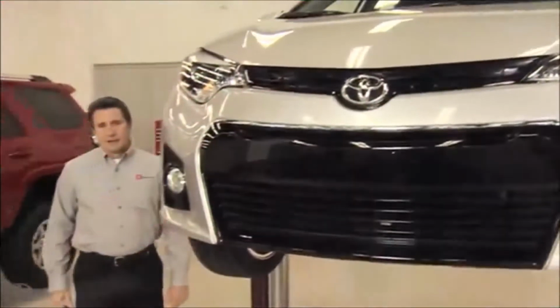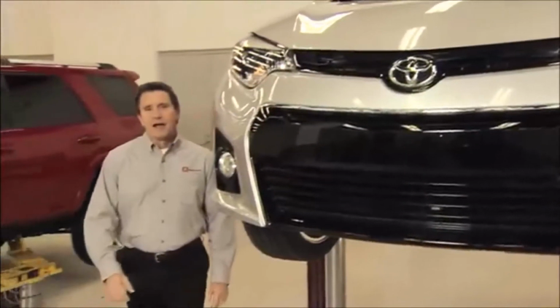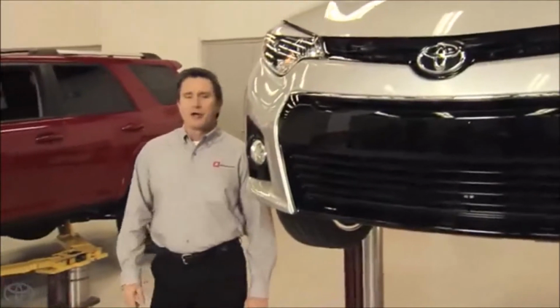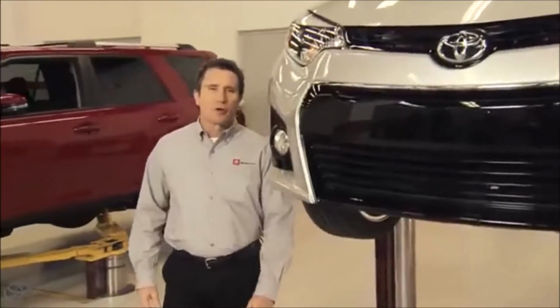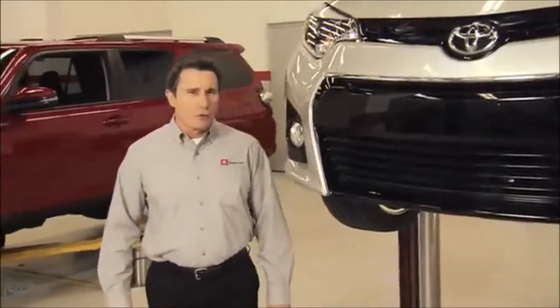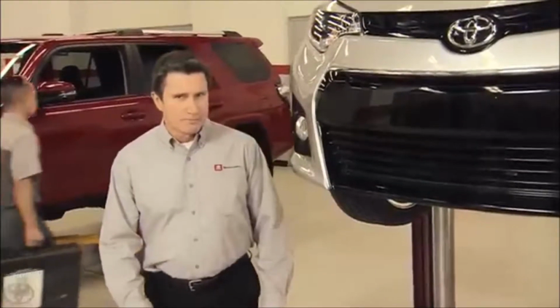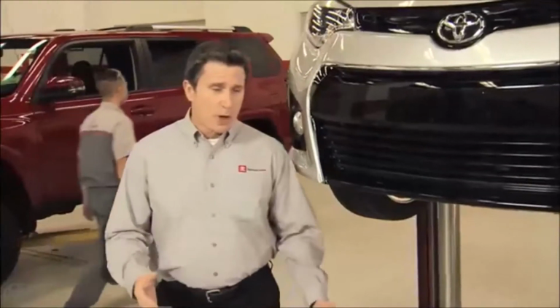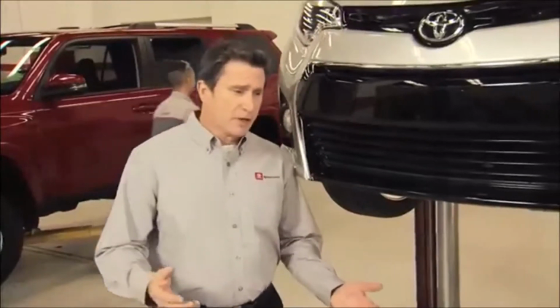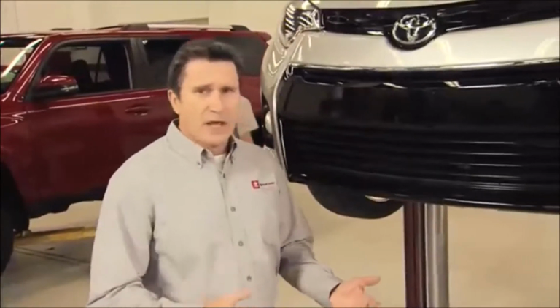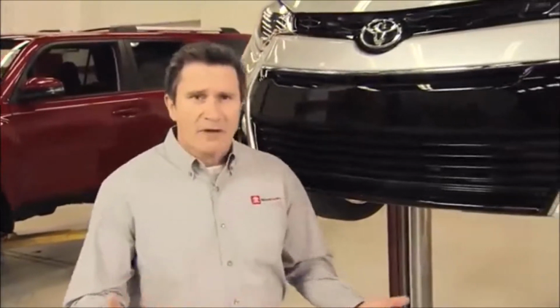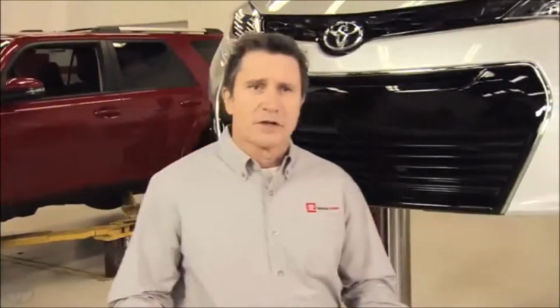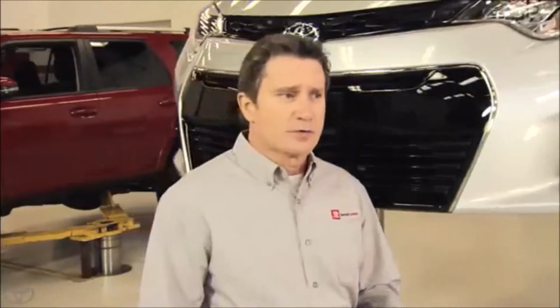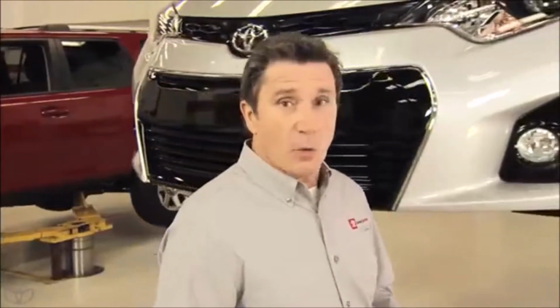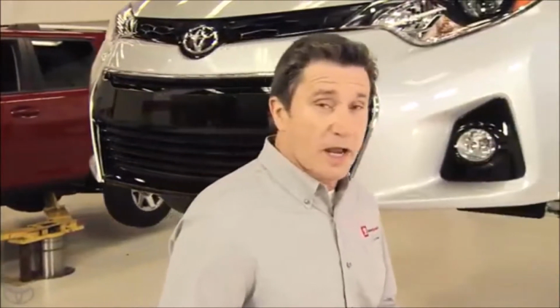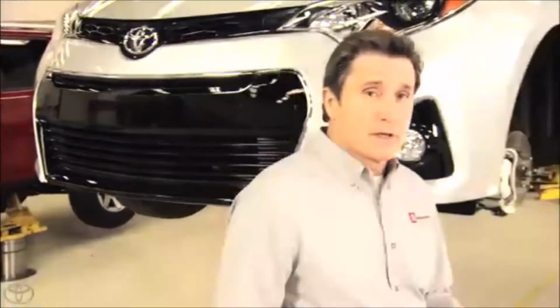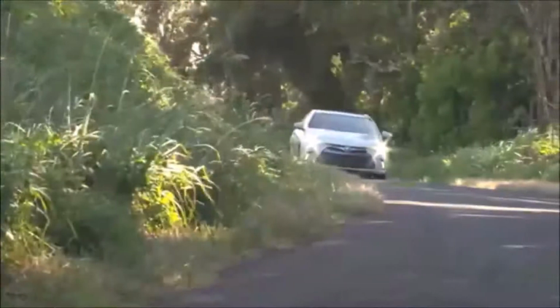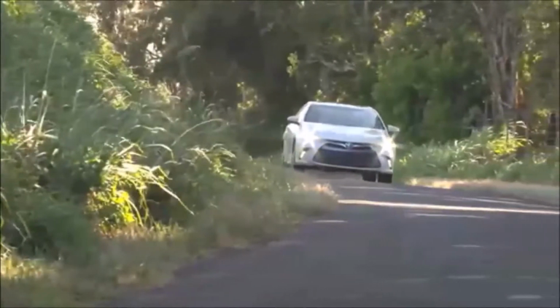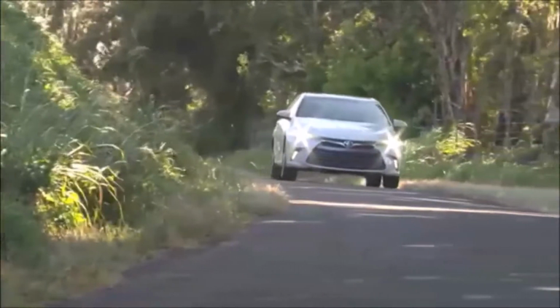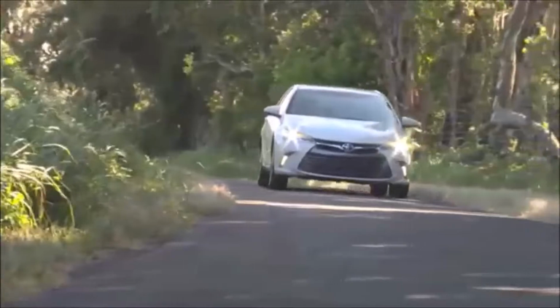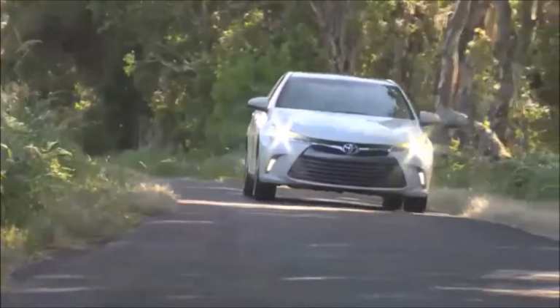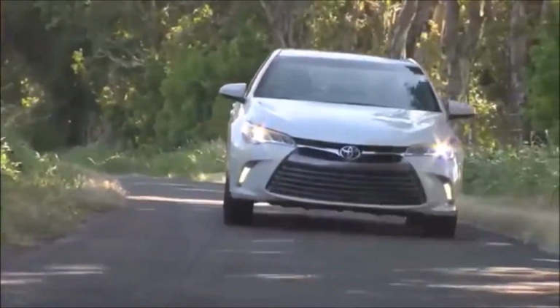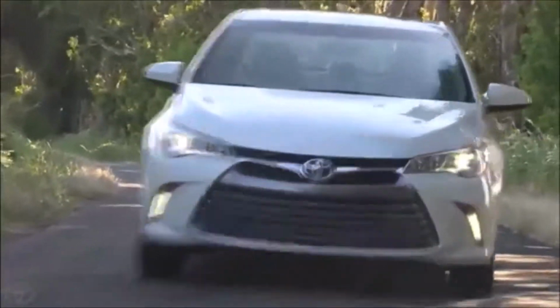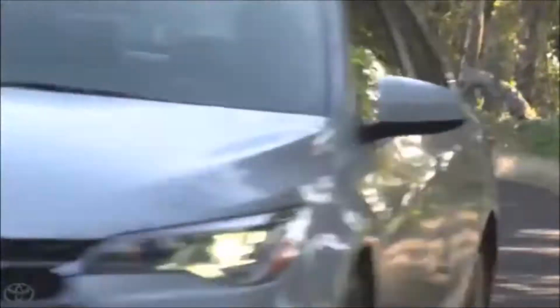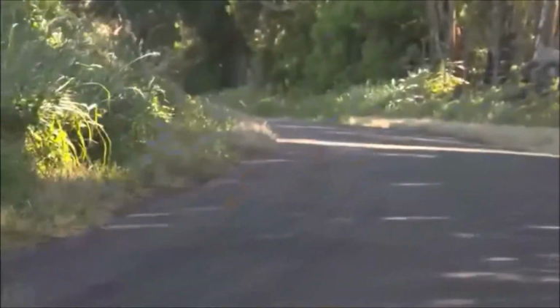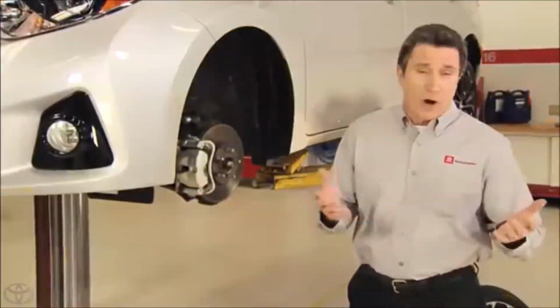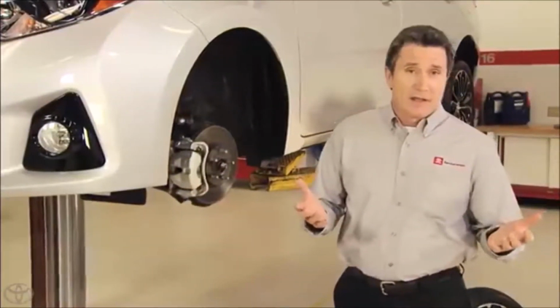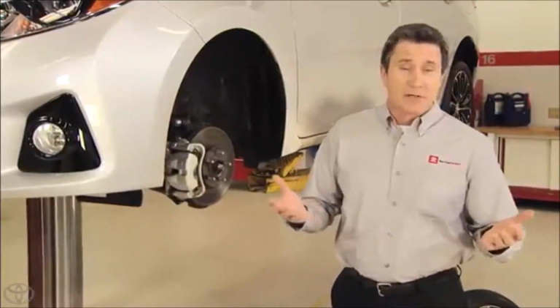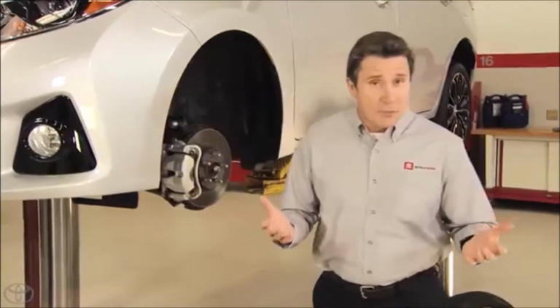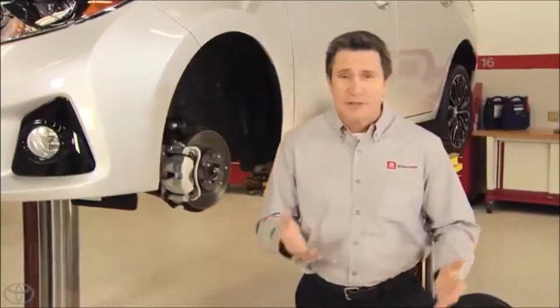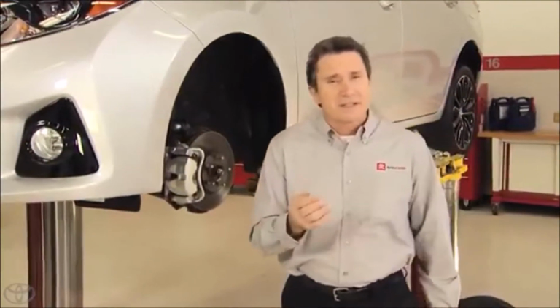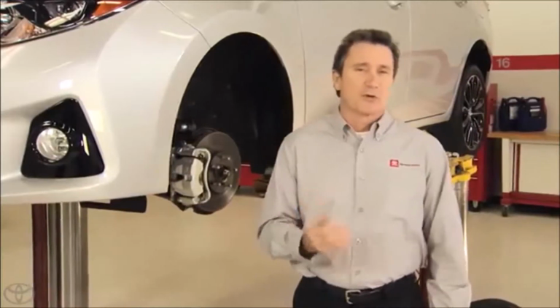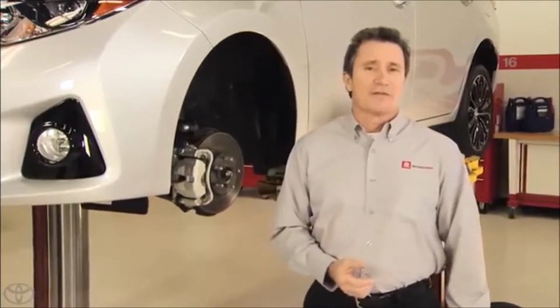If I asked you how your vehicle performs, you'd probably think about how fast it goes or how well it handles. But an equally important performance standard is how well it stops. Why? Because braking performance is essential to your safety.